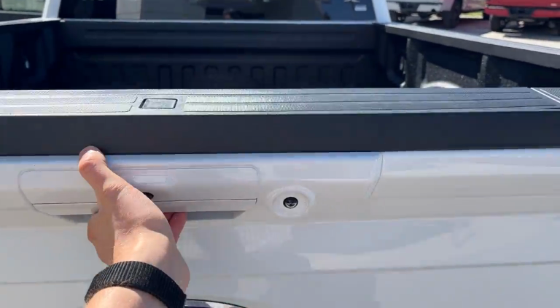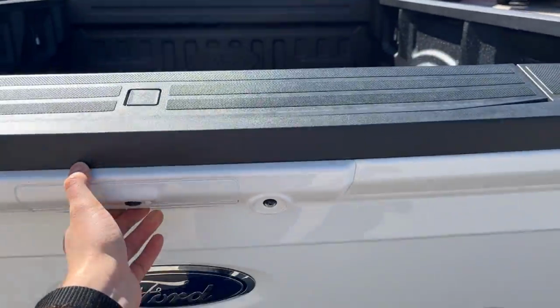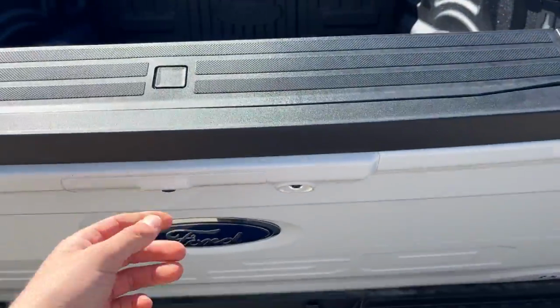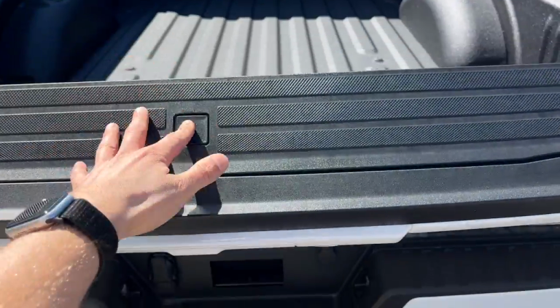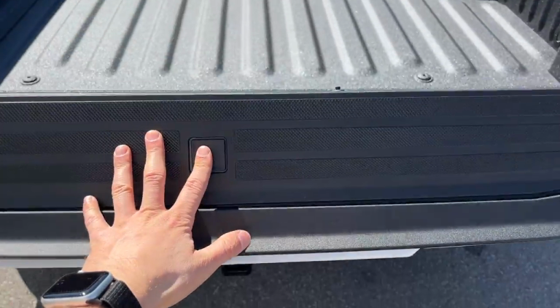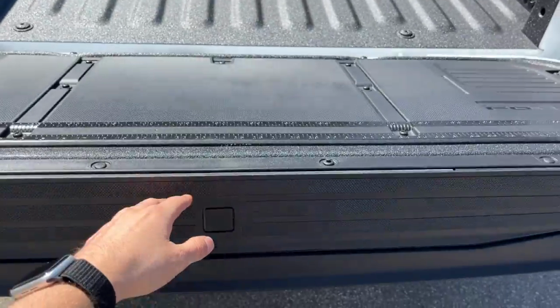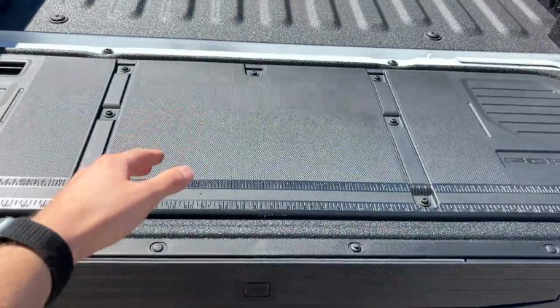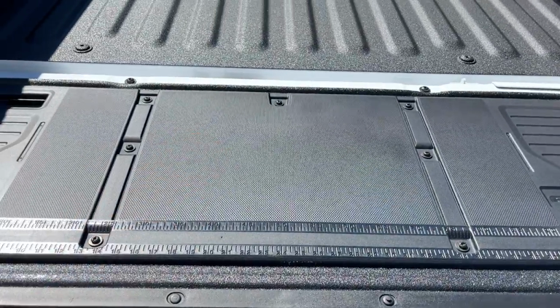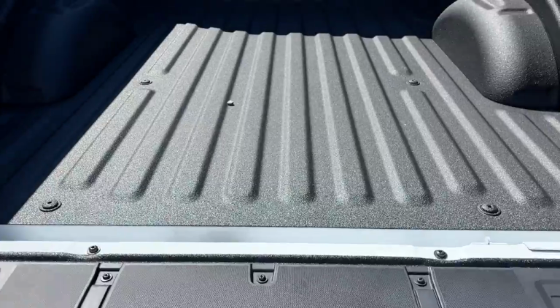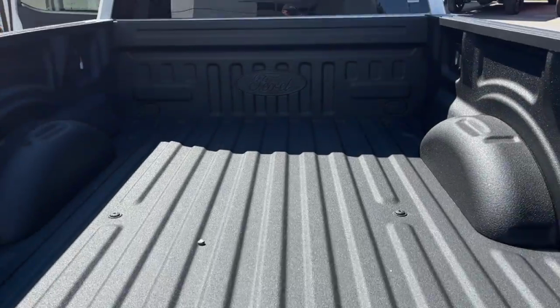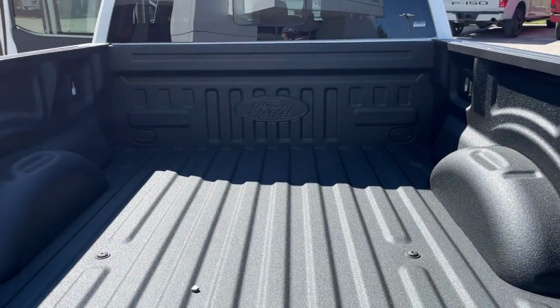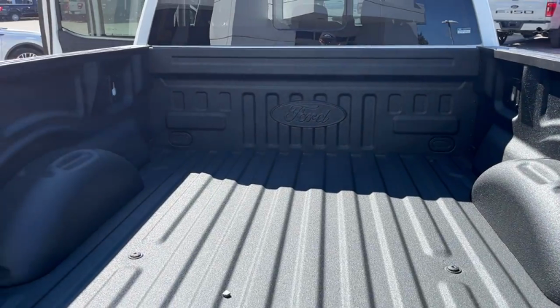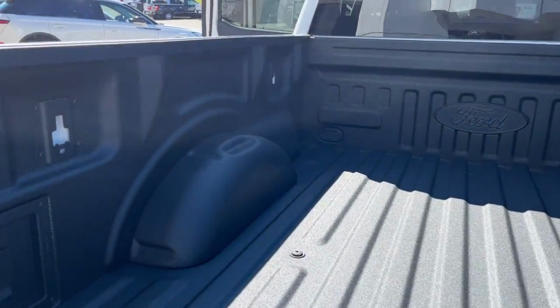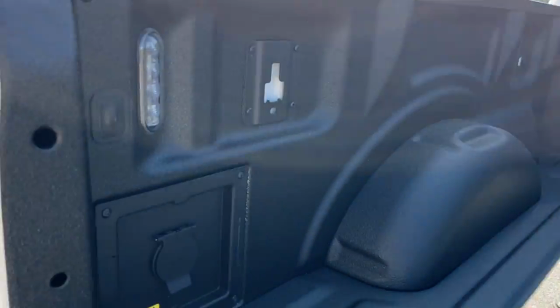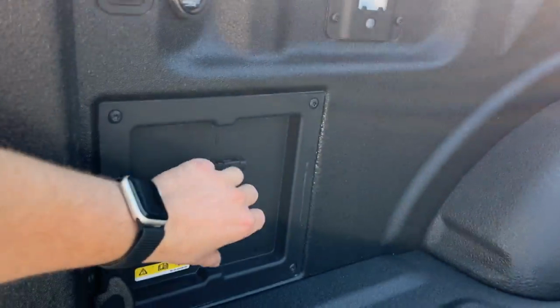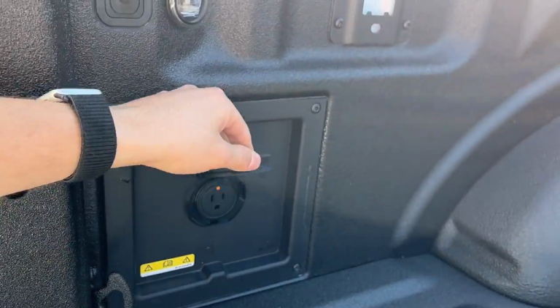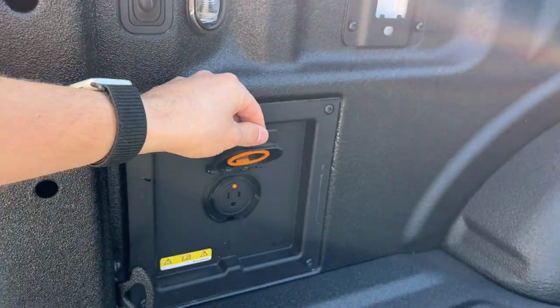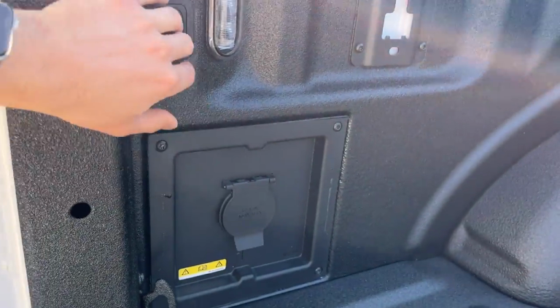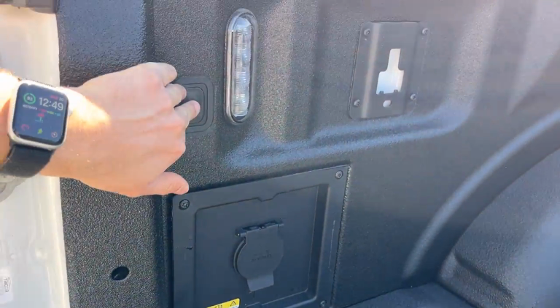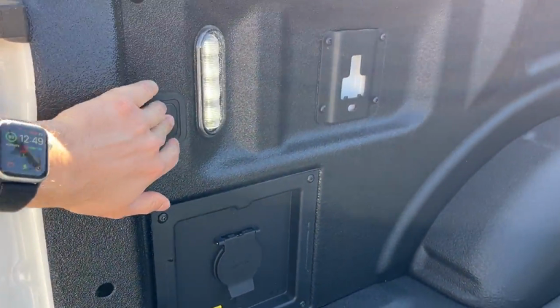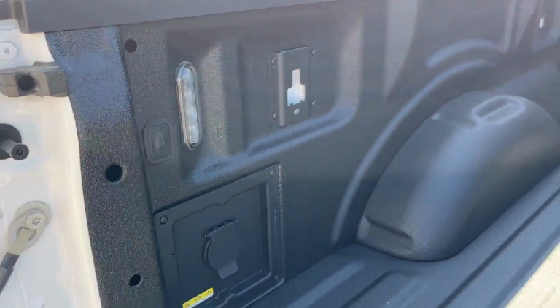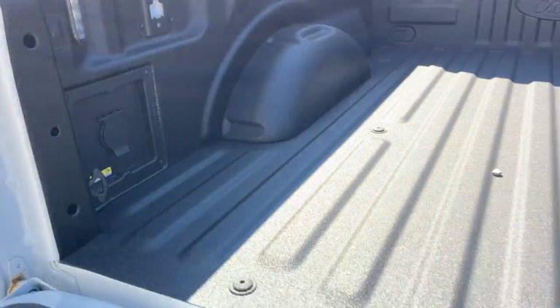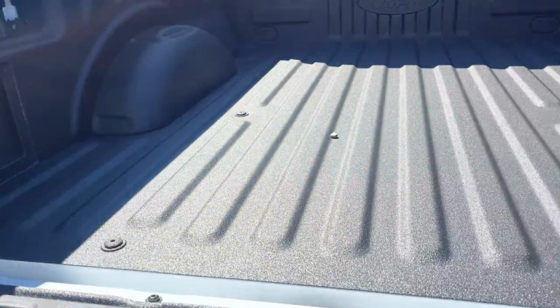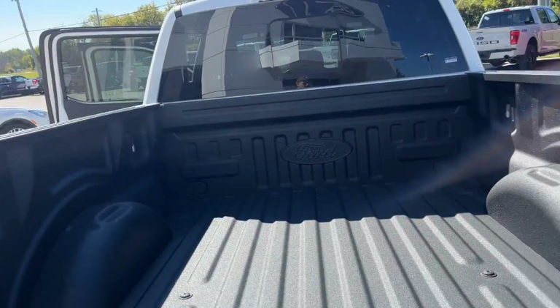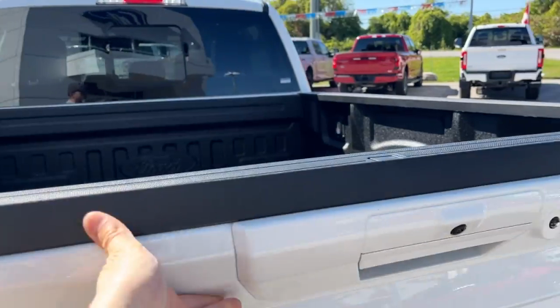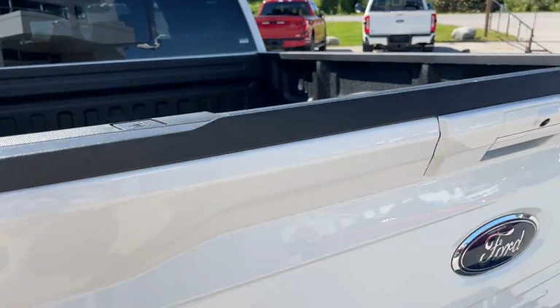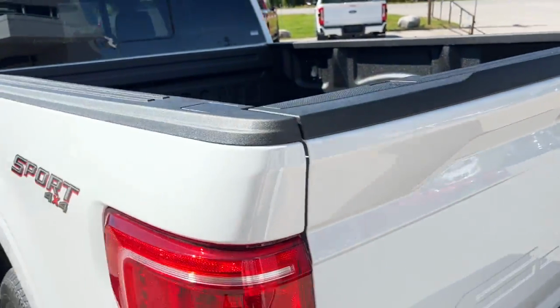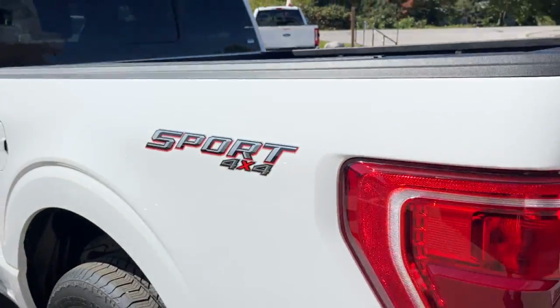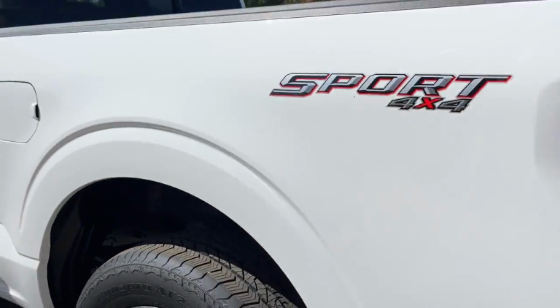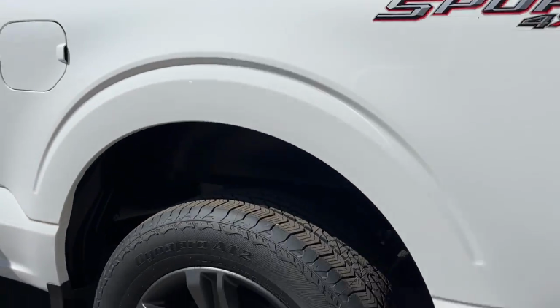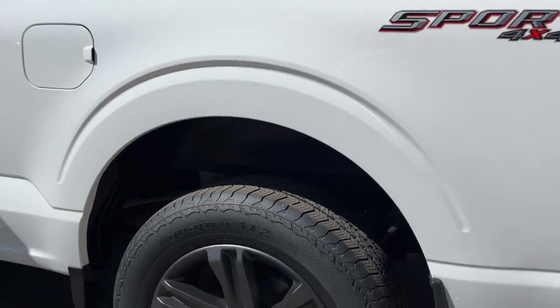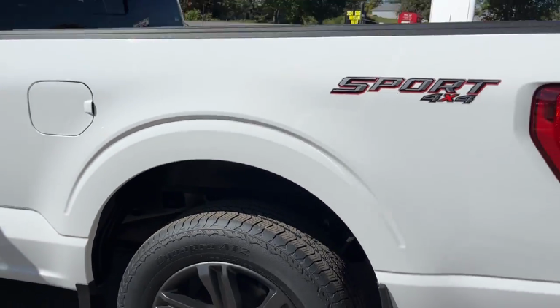In the tailgate it is a soft-descending tailgate, but you do have a tailgate step as well as your work surface. This one does have the Ford tough bed spray-in bed liner, your 400-watt outlet of course, and your LED bed lighting. This one also comes equipped from the factory with rear wheel well liners.